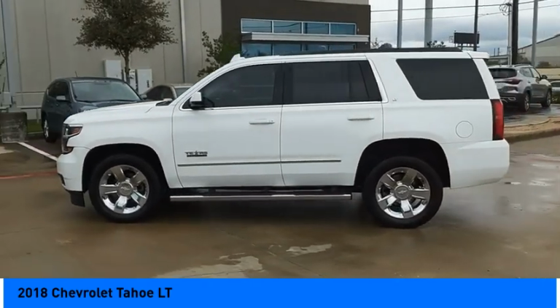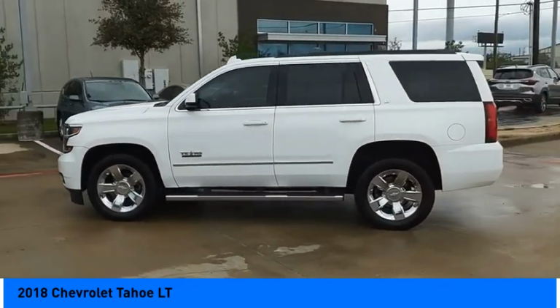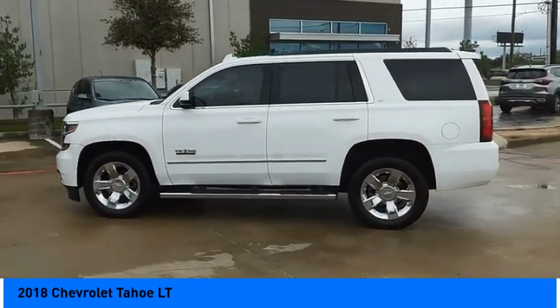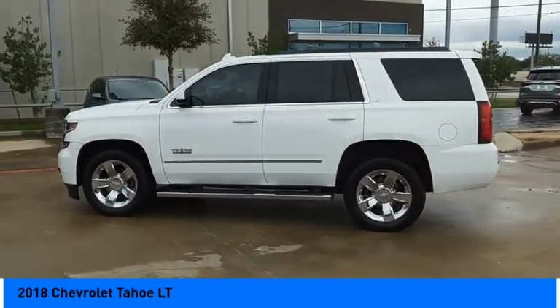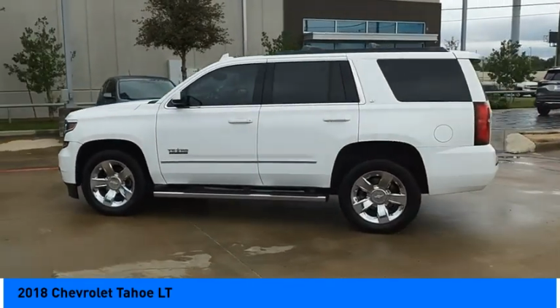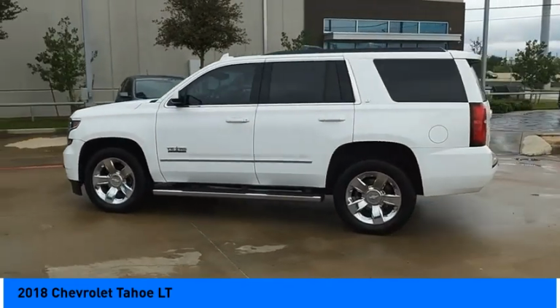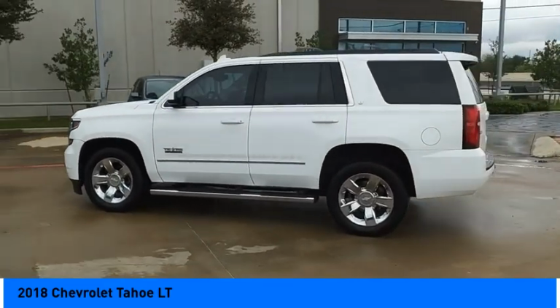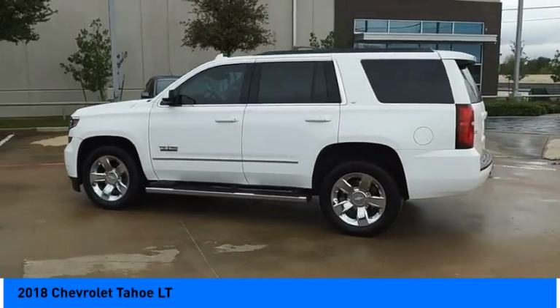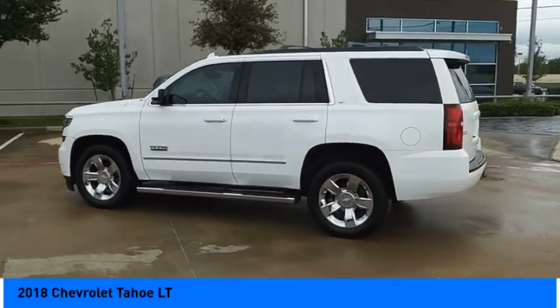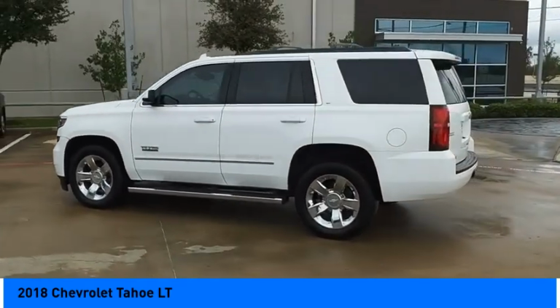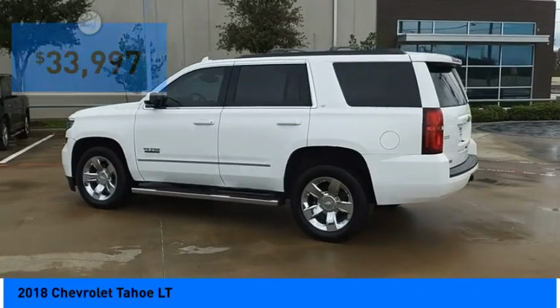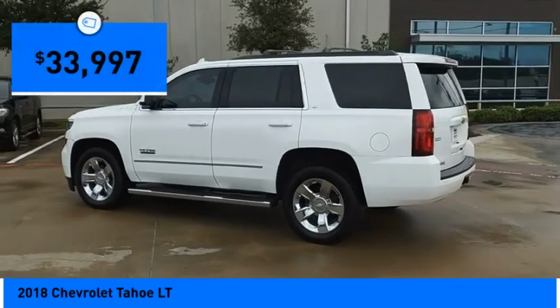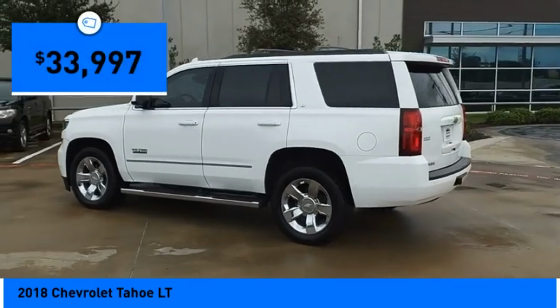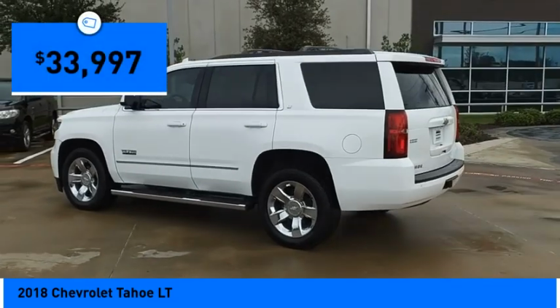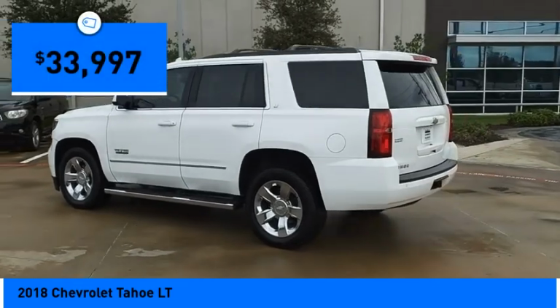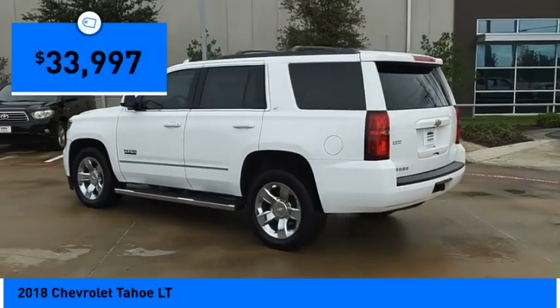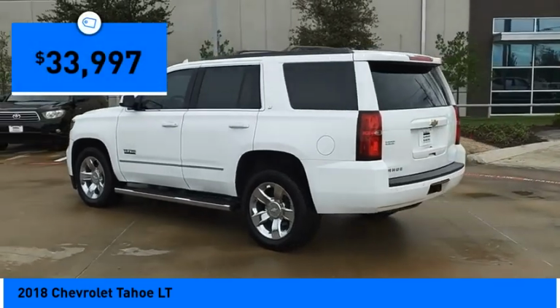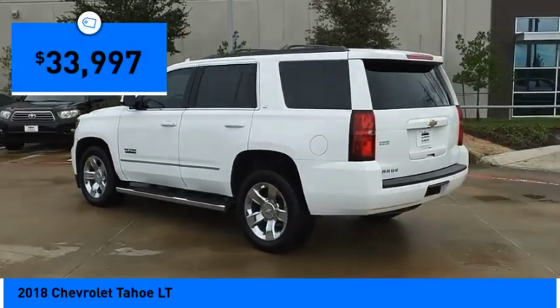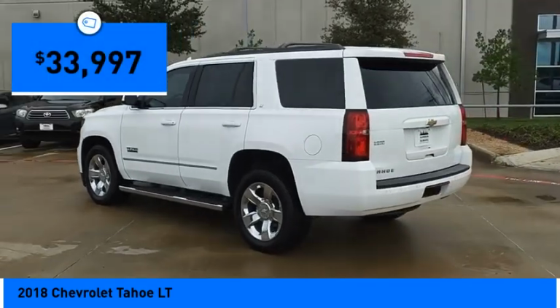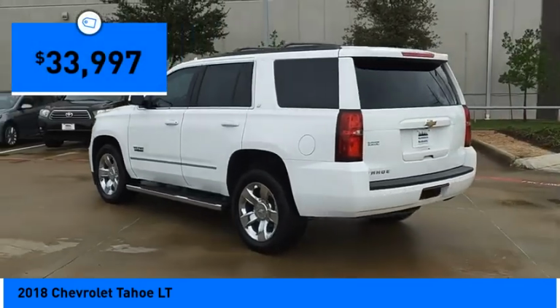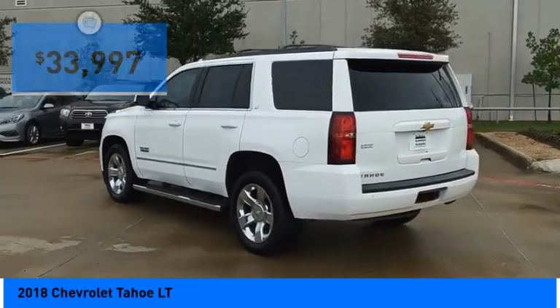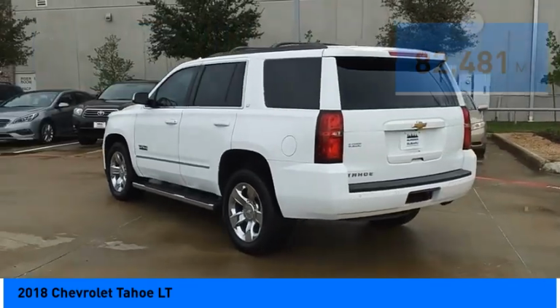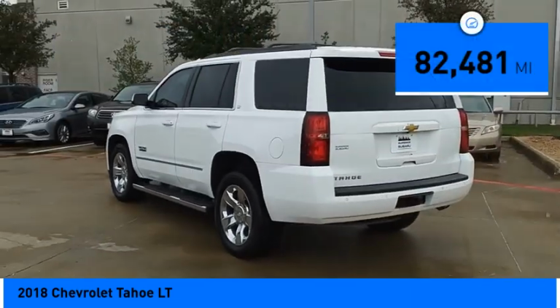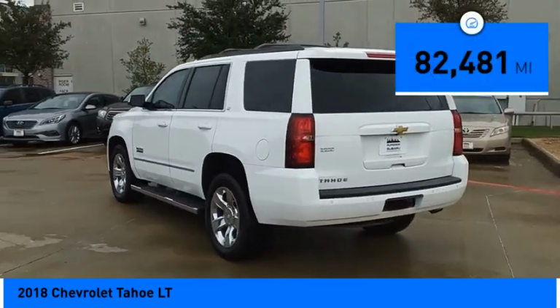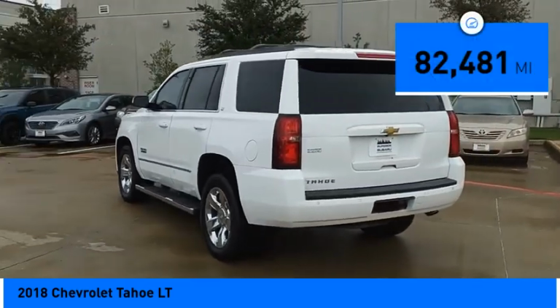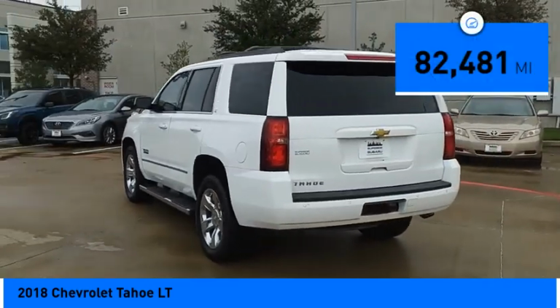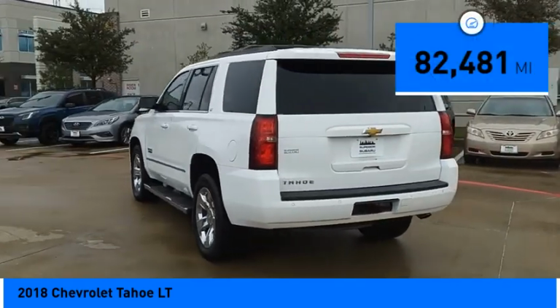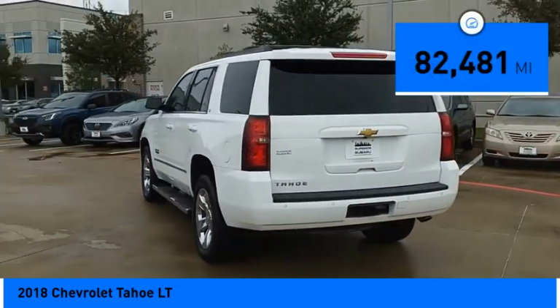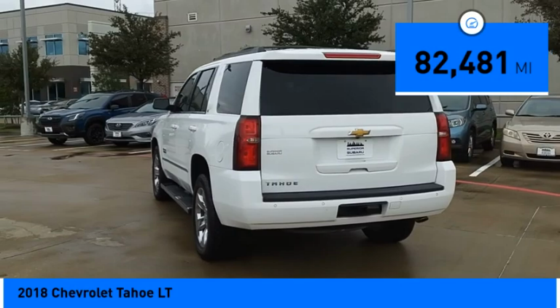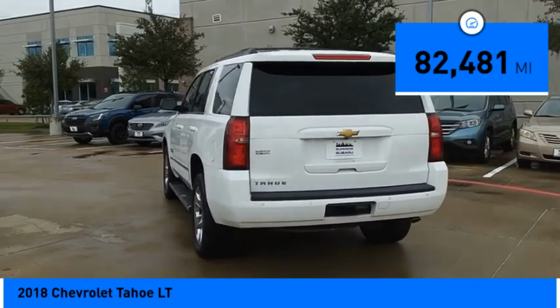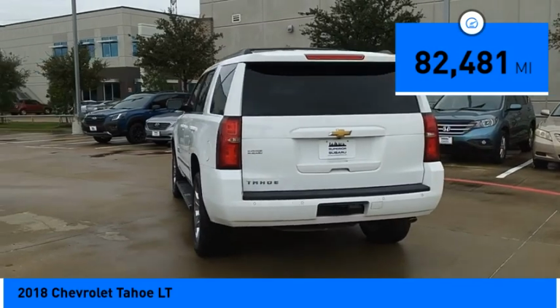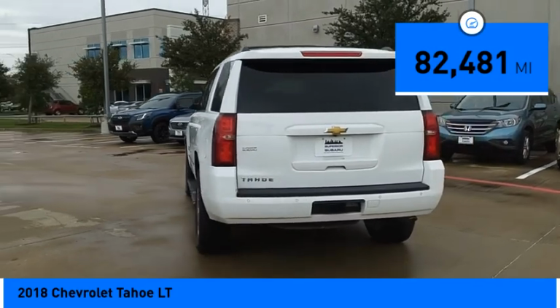It is priced below $35,000, and this vehicle has less than 85,000 miles.